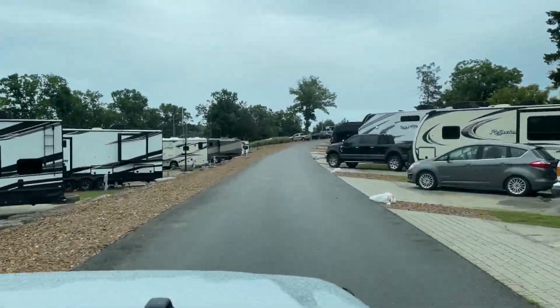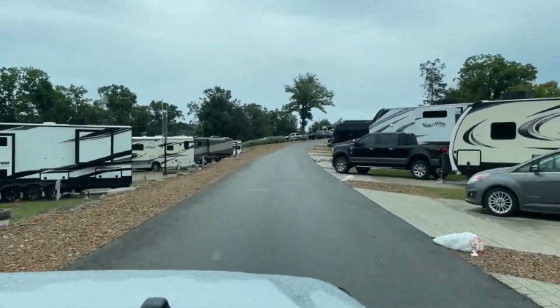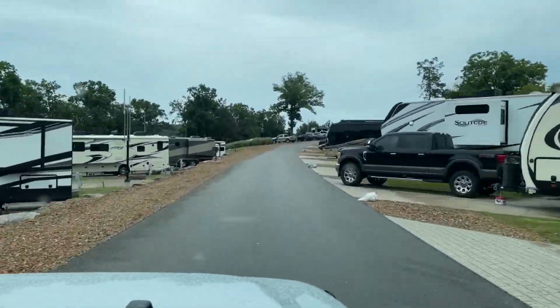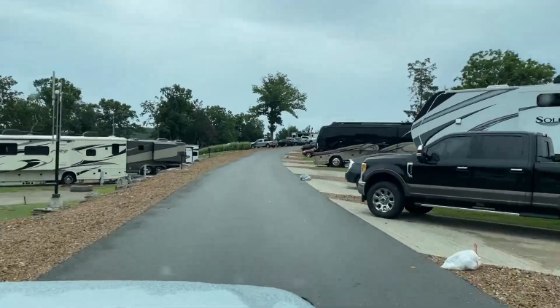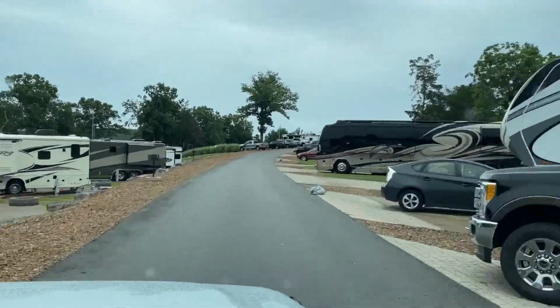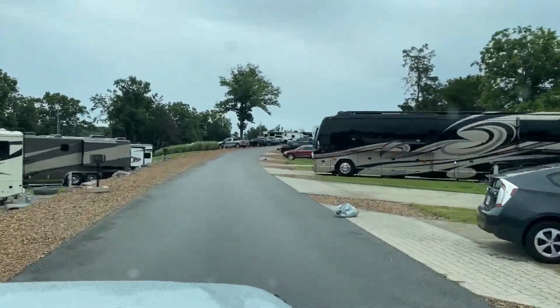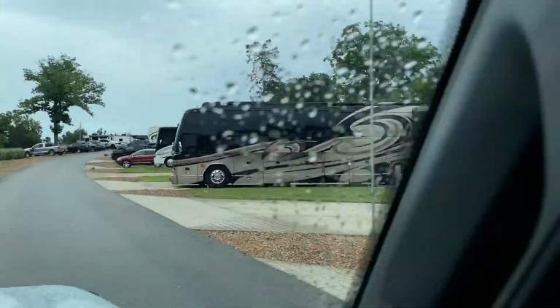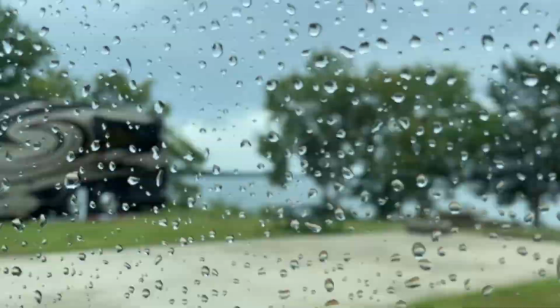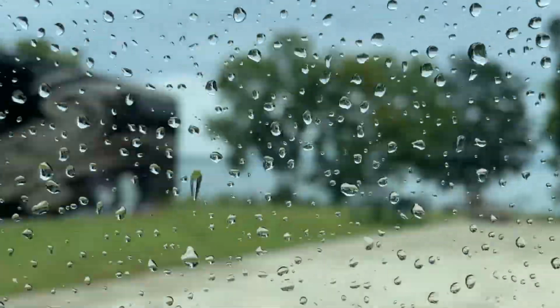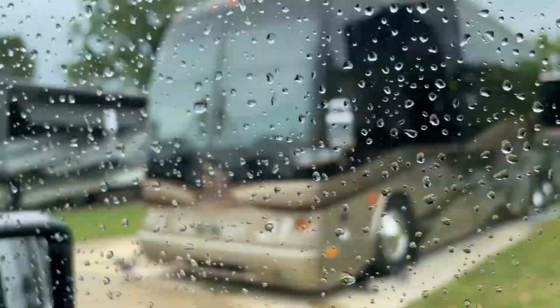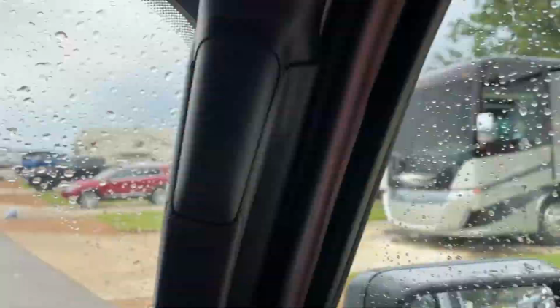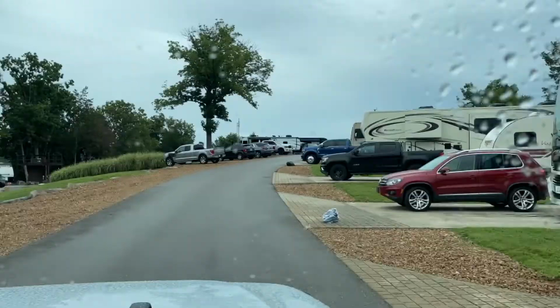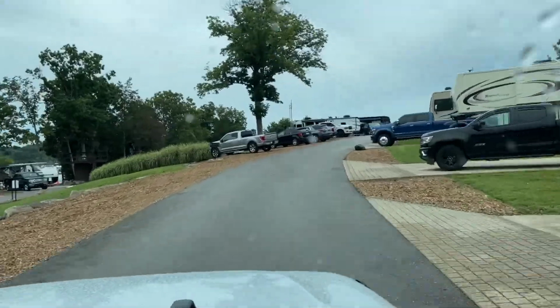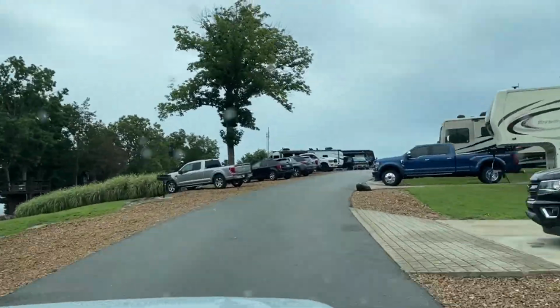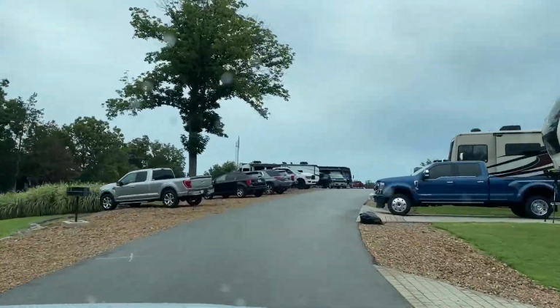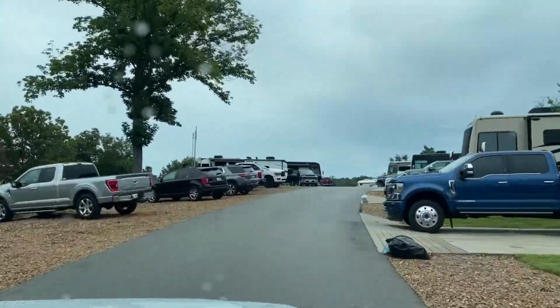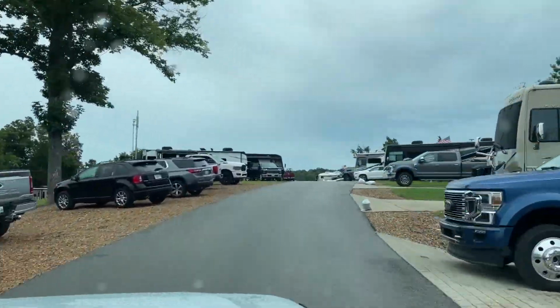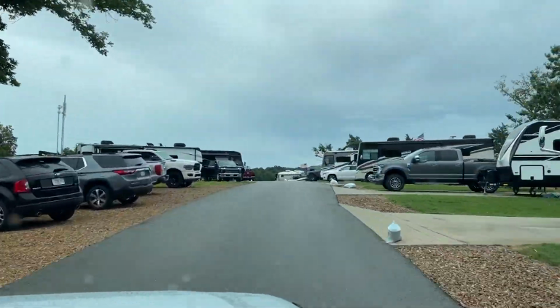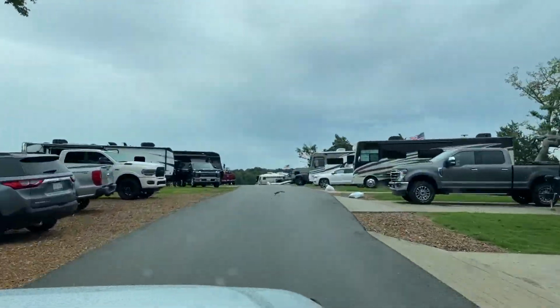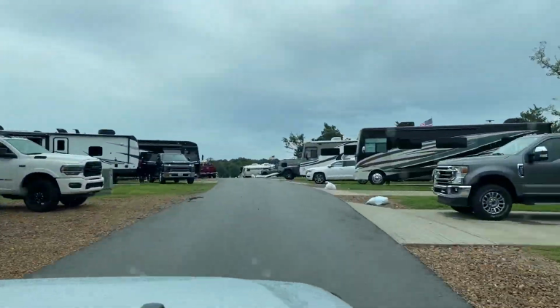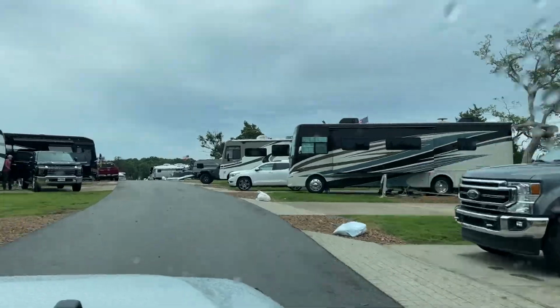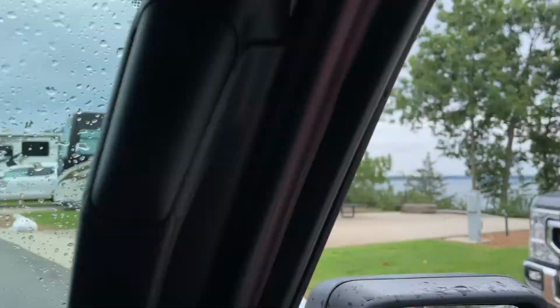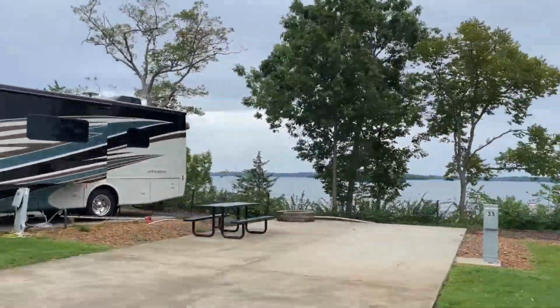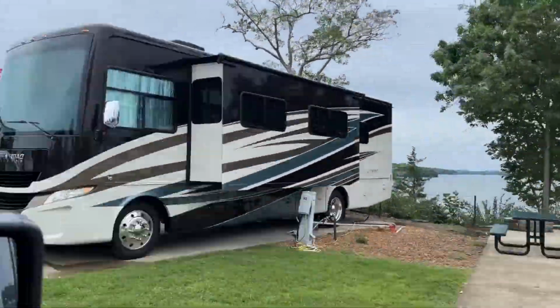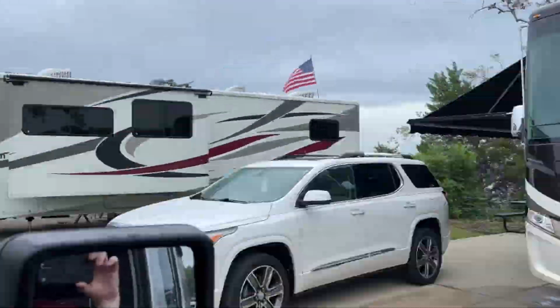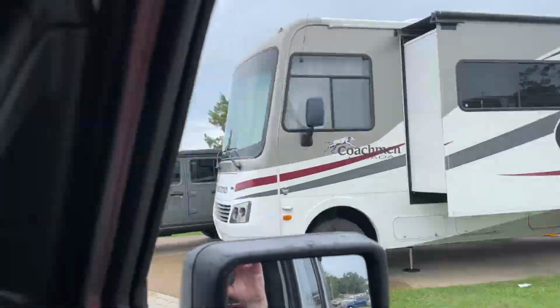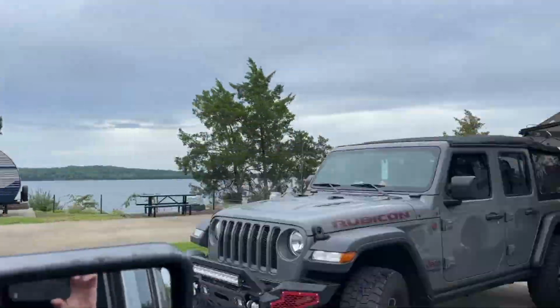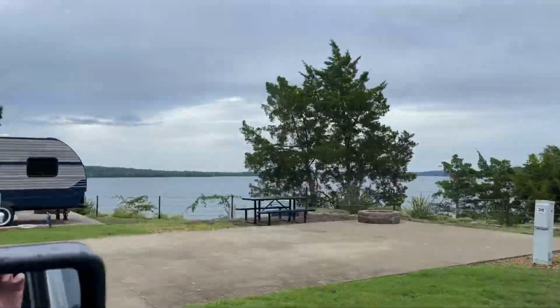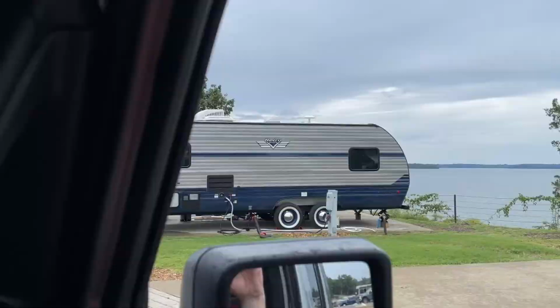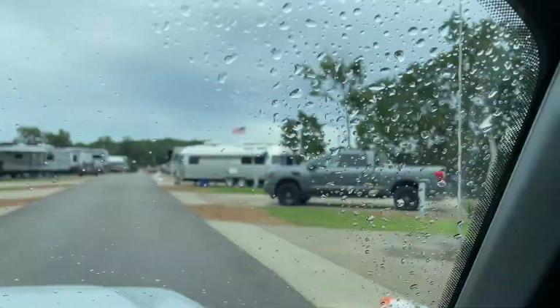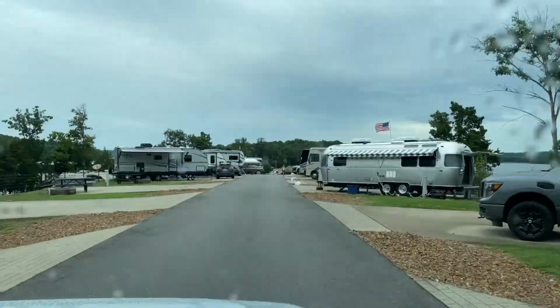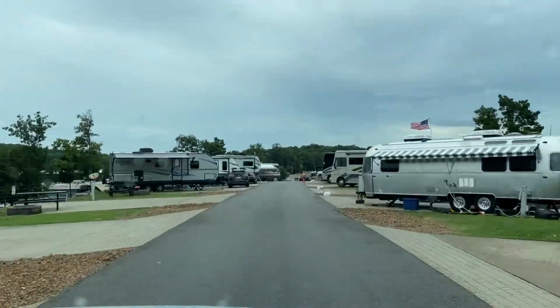The sites to the right side of this stretch are the sites that look out to the main part of the lake. These are a combination of standard waterfront sites and deluxe waterfront sites.